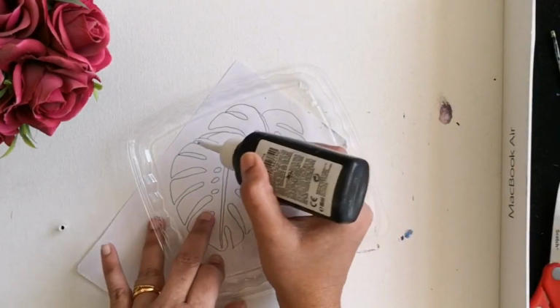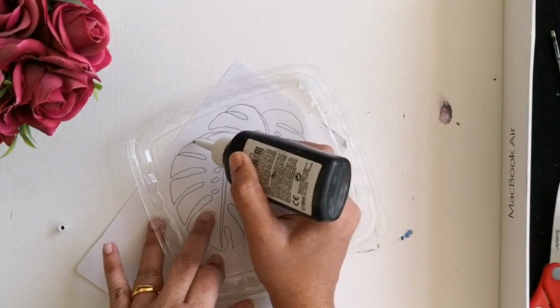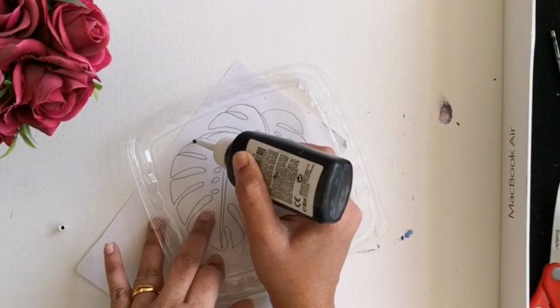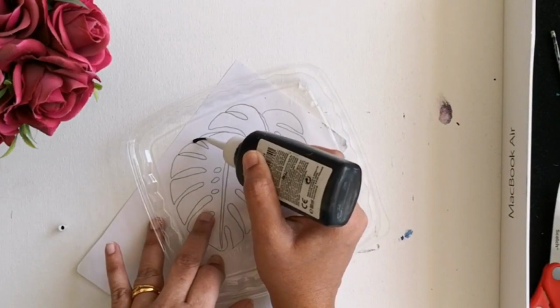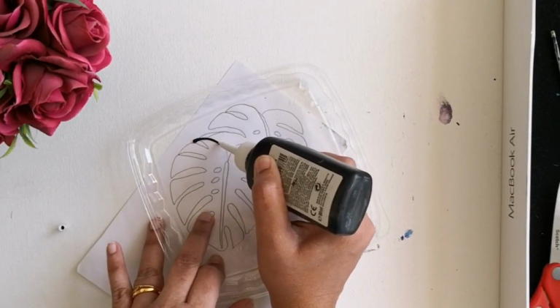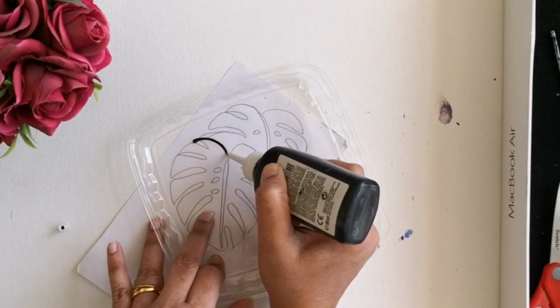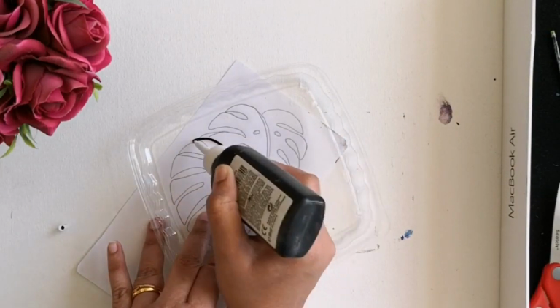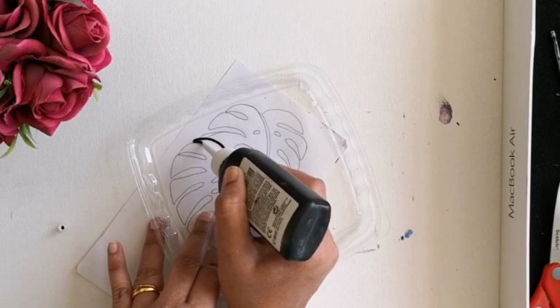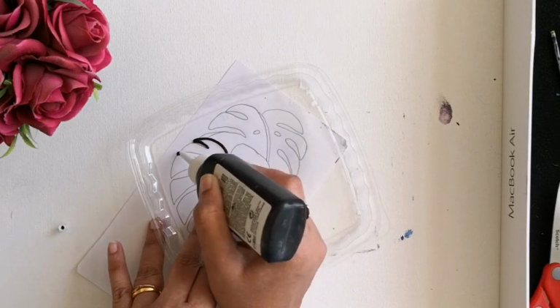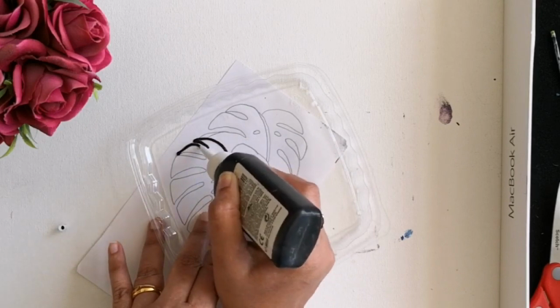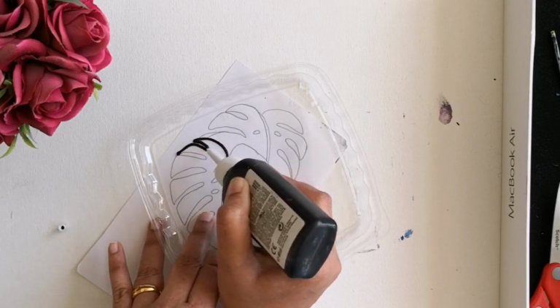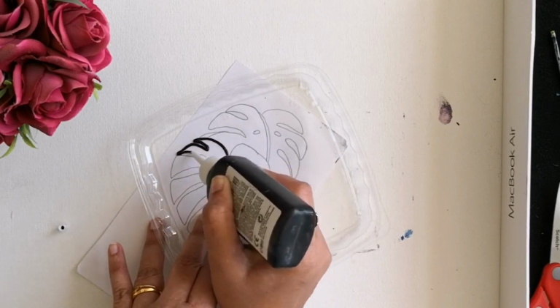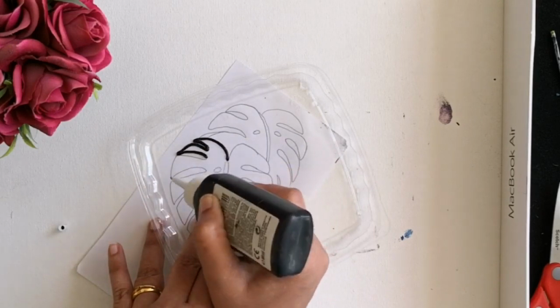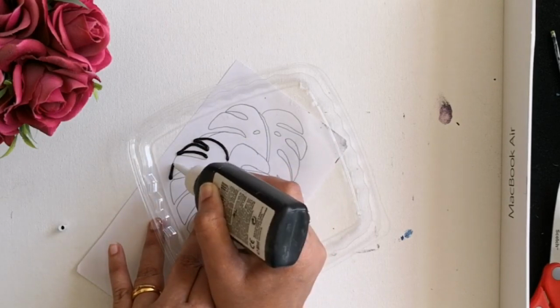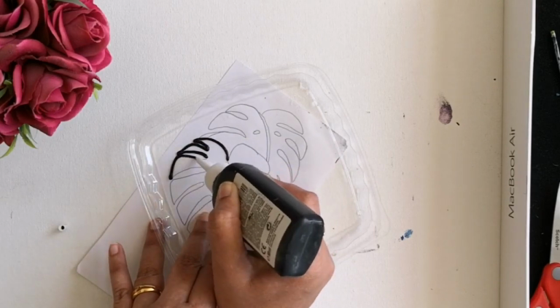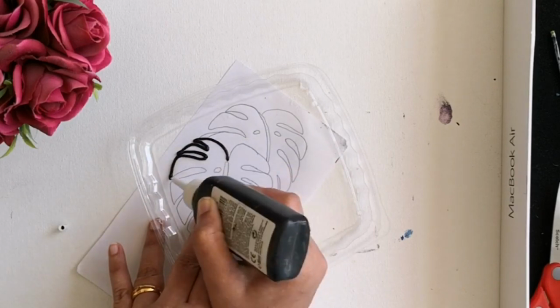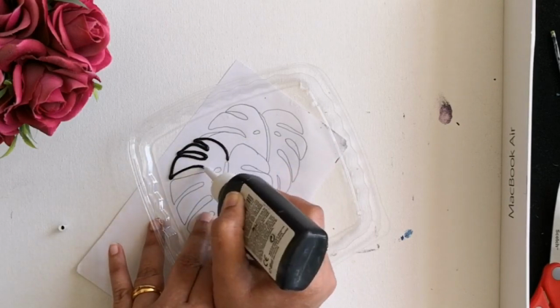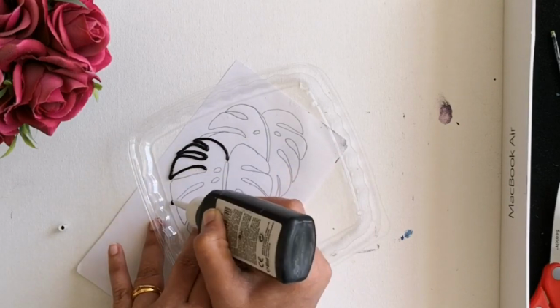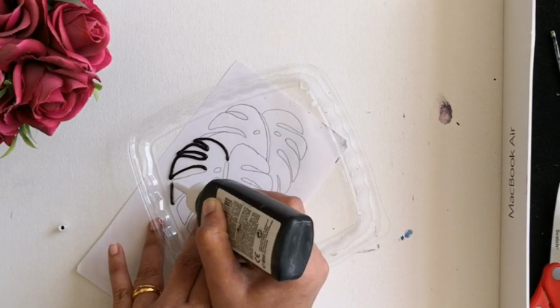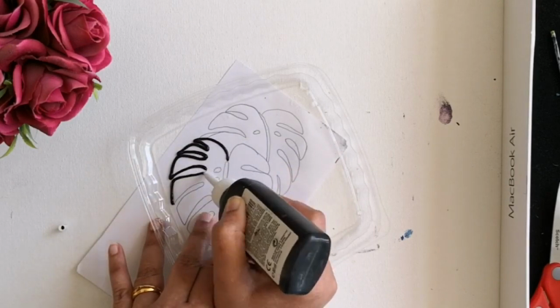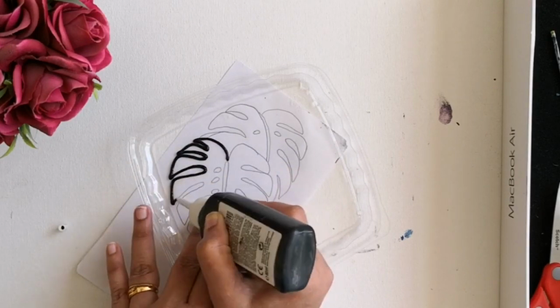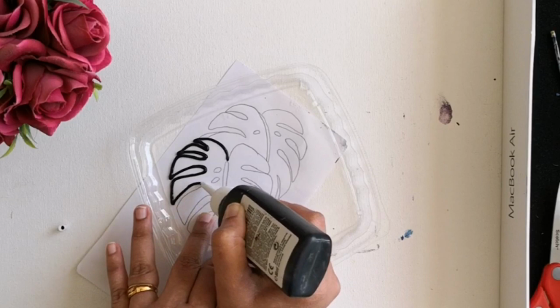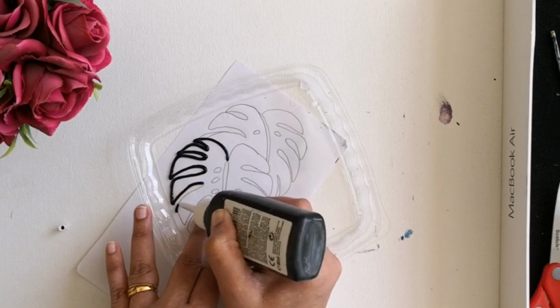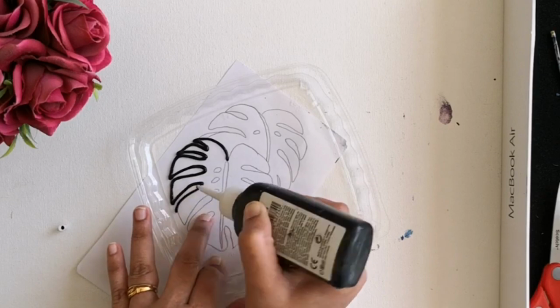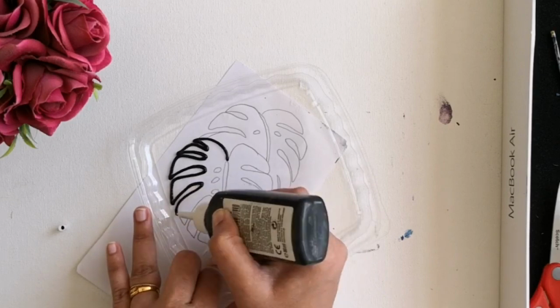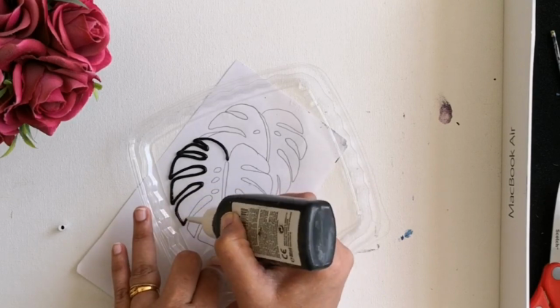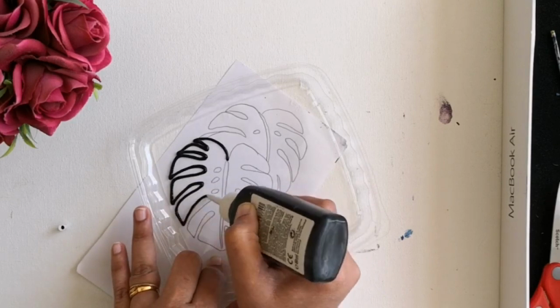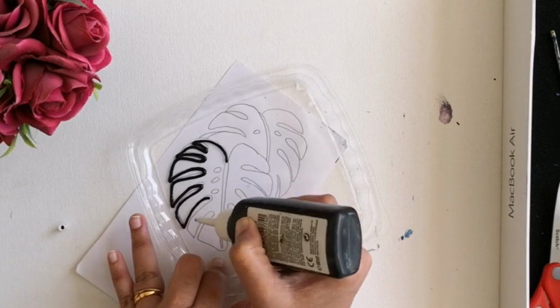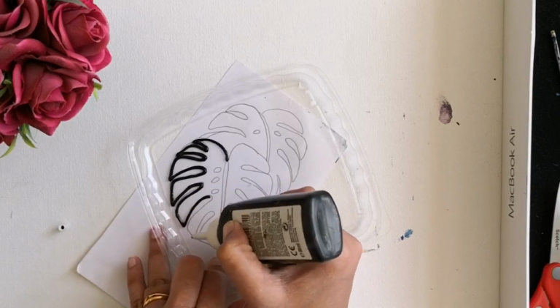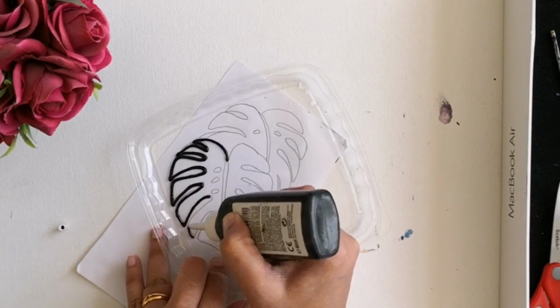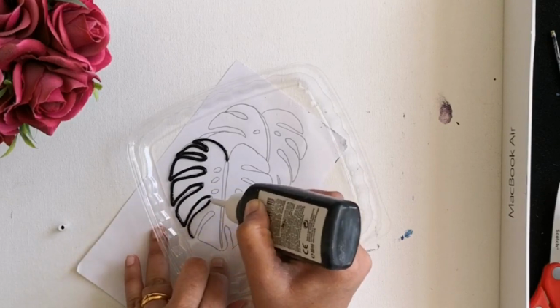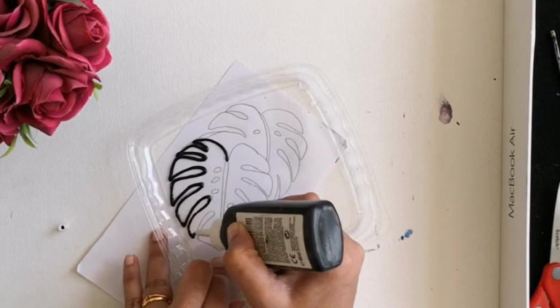I am drawing the design with a thick outline using a black glass liner. This will help to get a stained glass effect to the suncatcher.